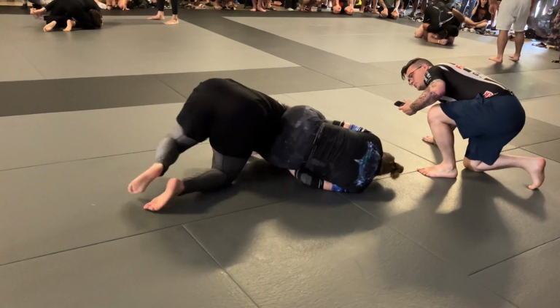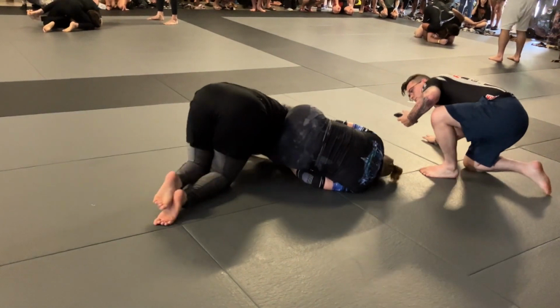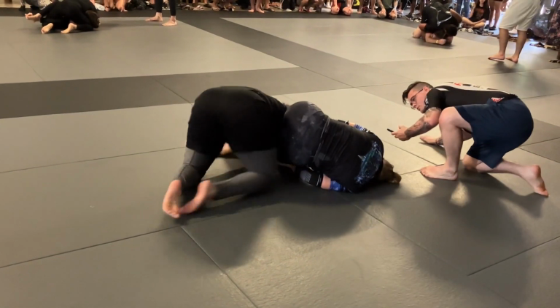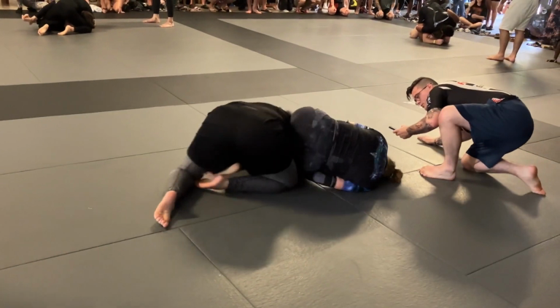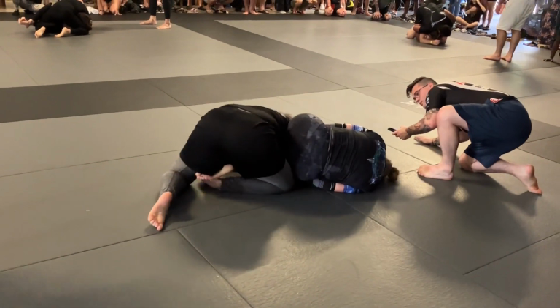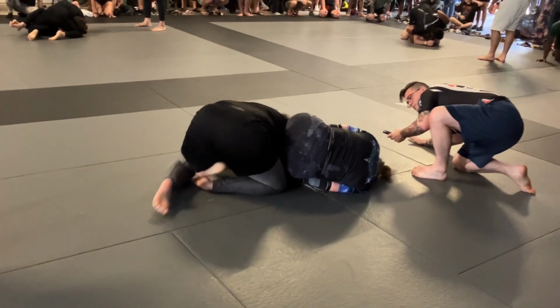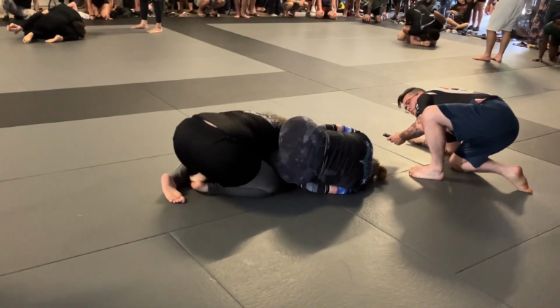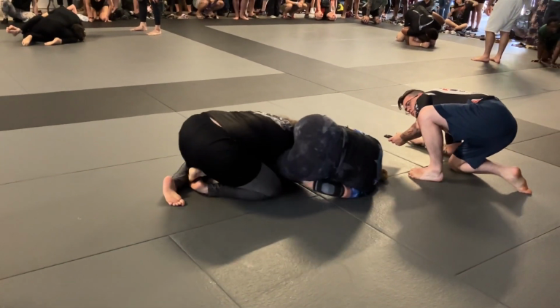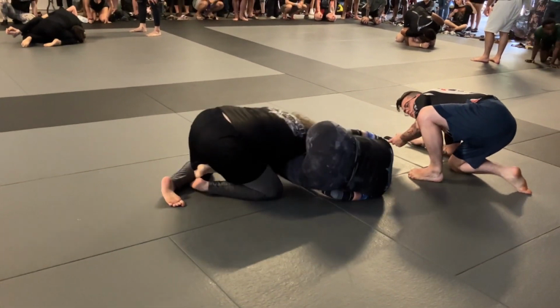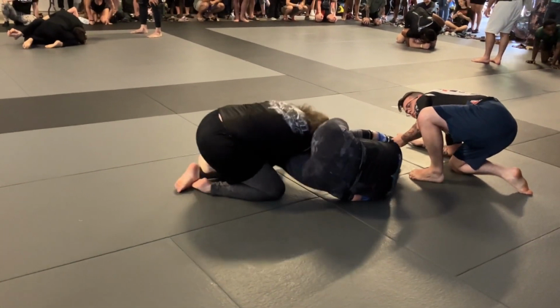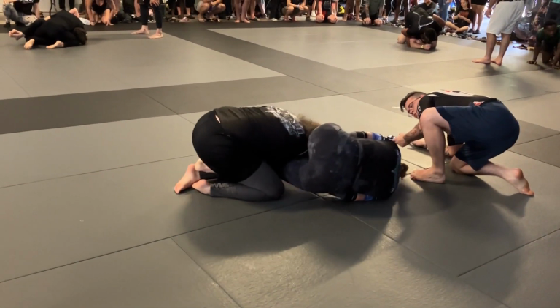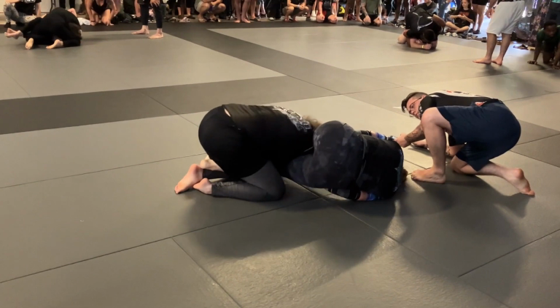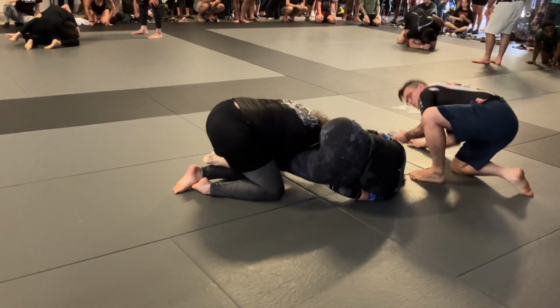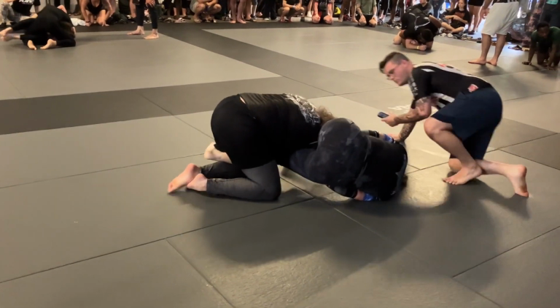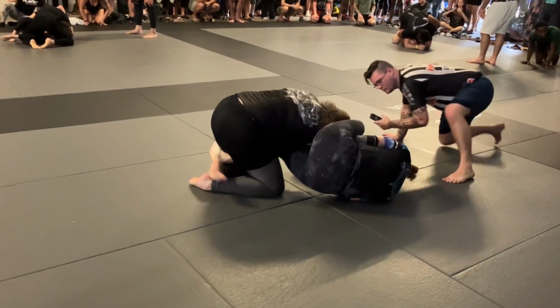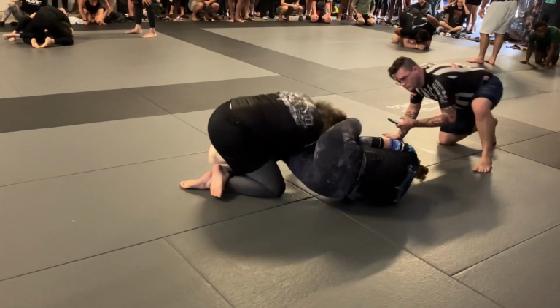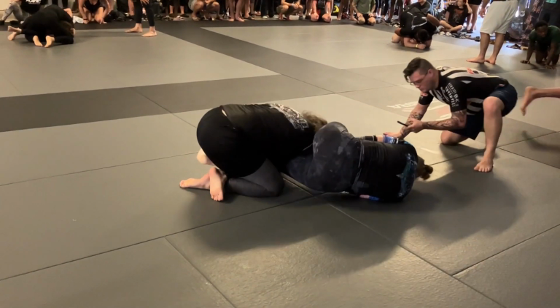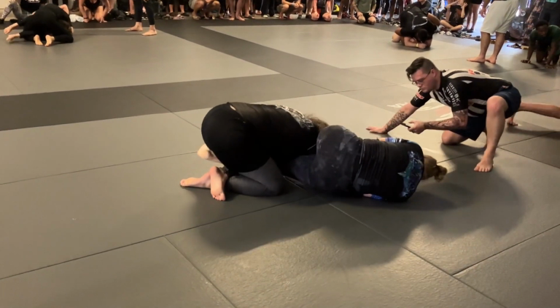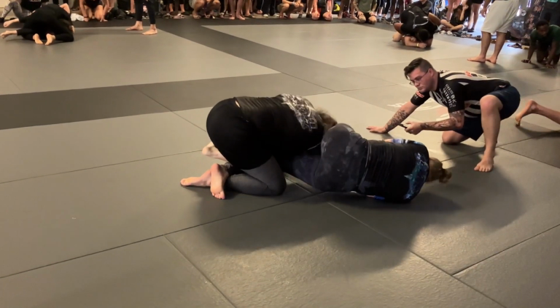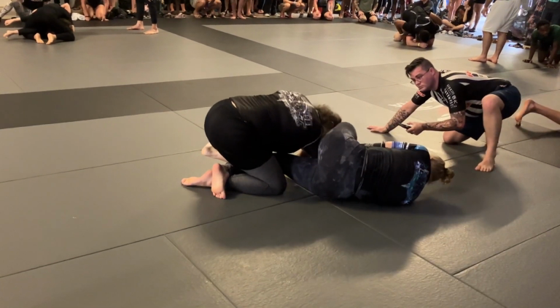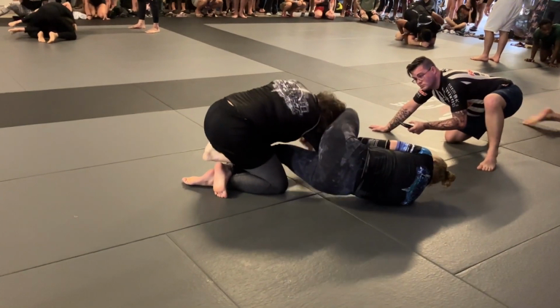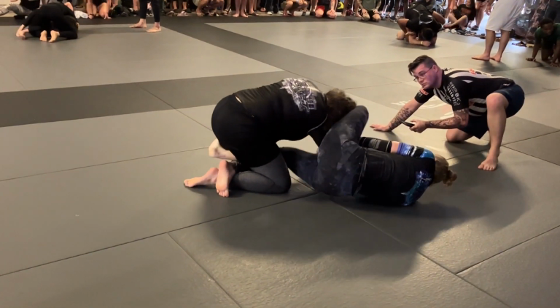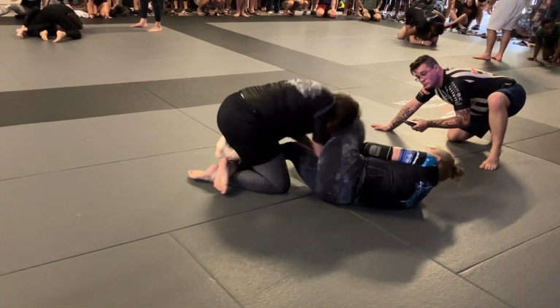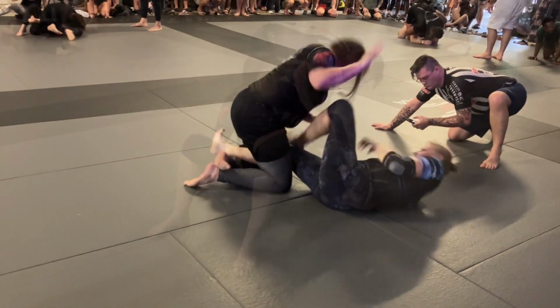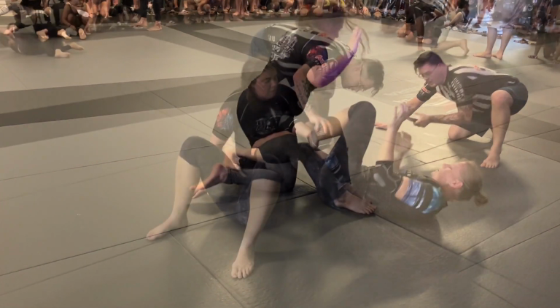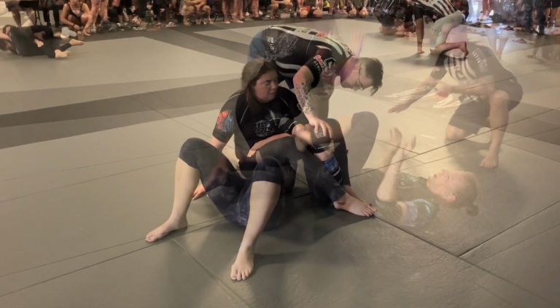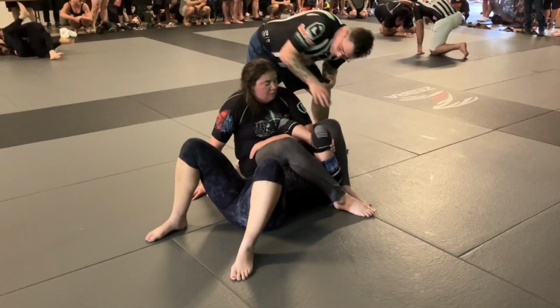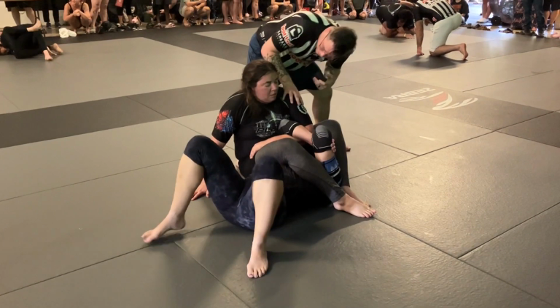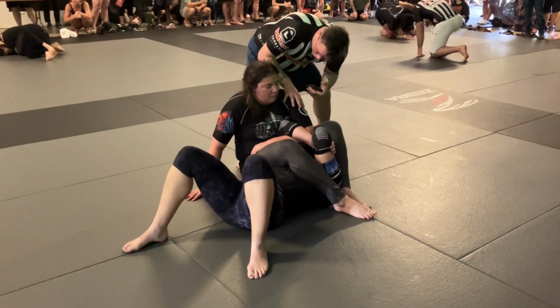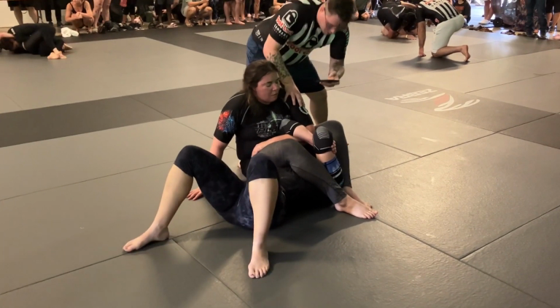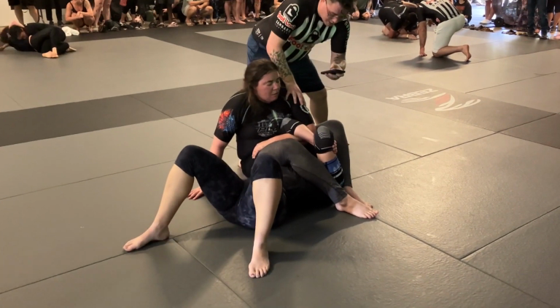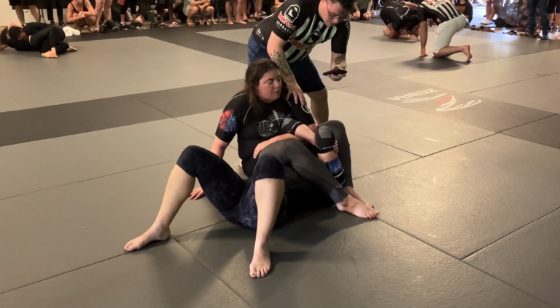Drive and turn. Bowie down. Keep turning Bowie down. He gets that left leg, but just keep it over there. There he goes.